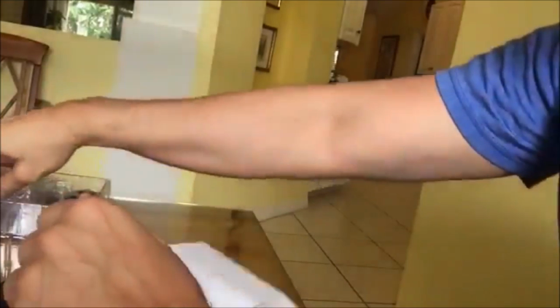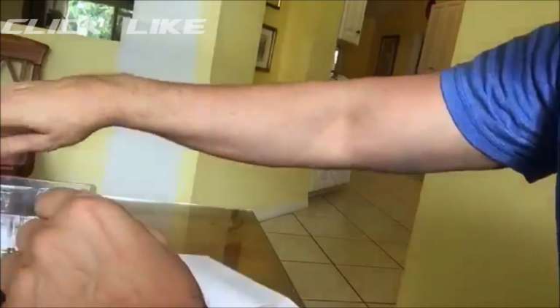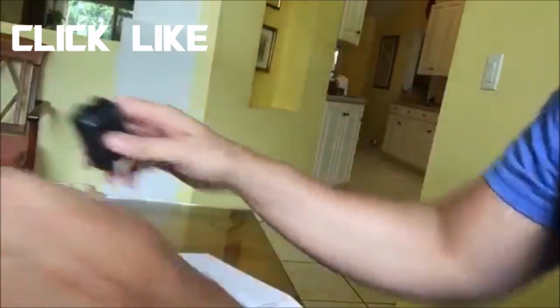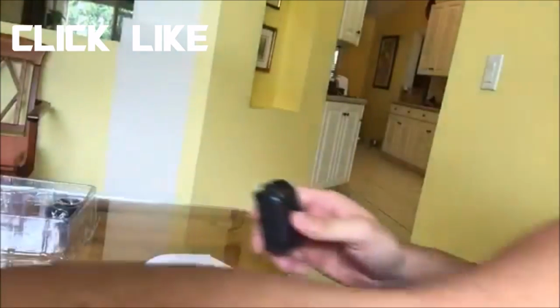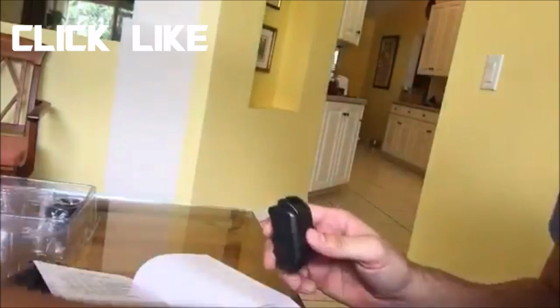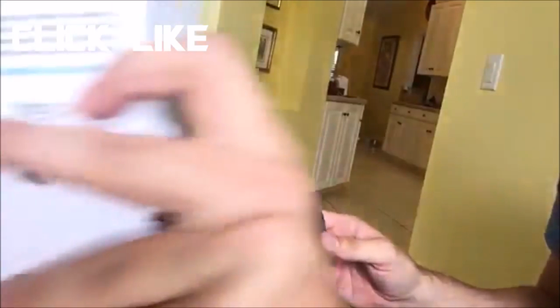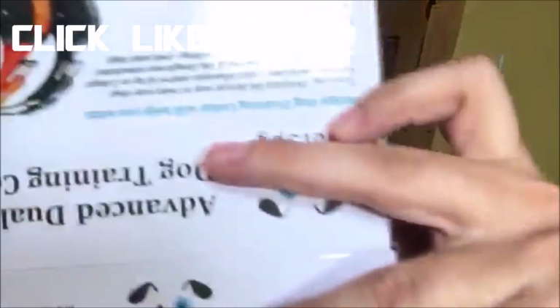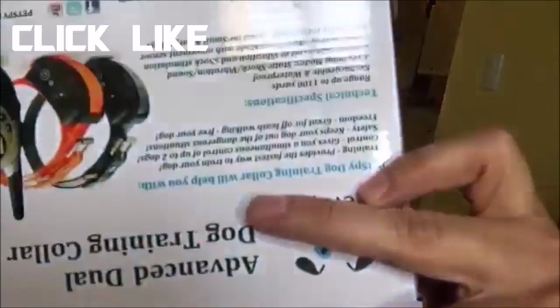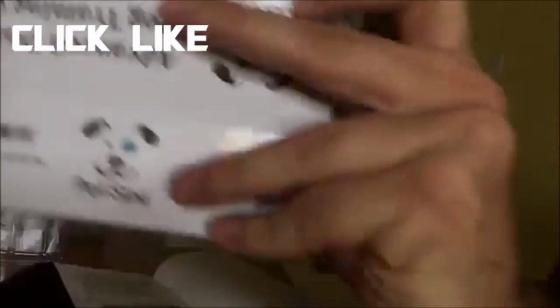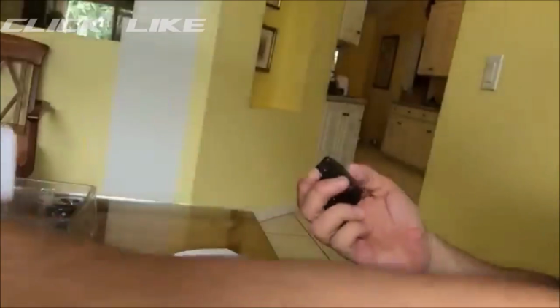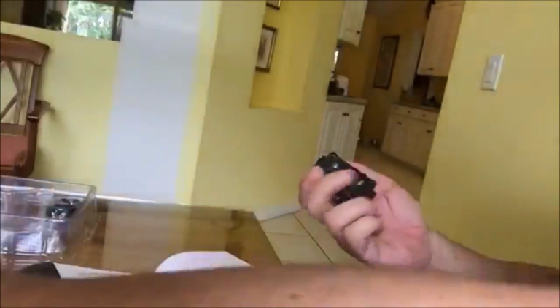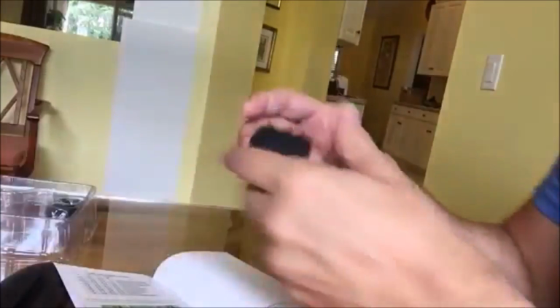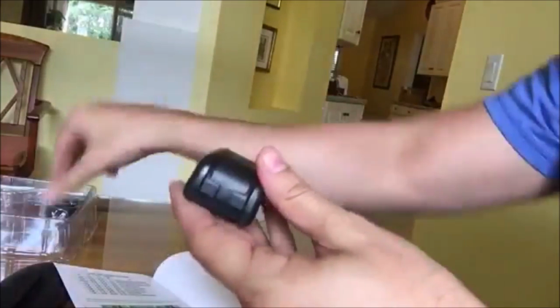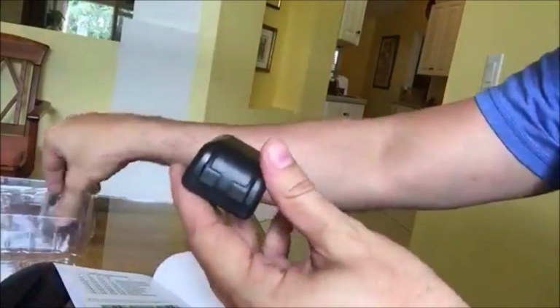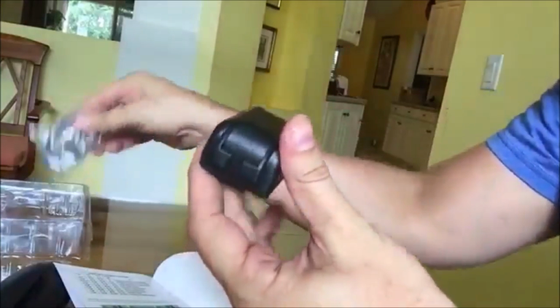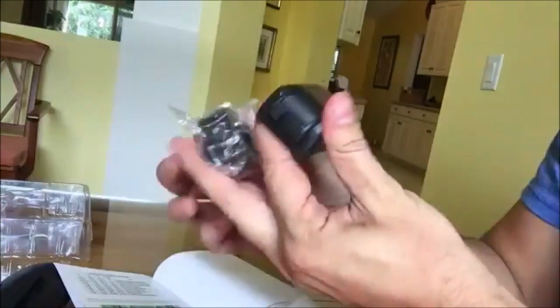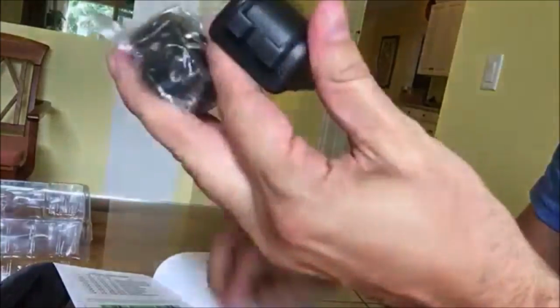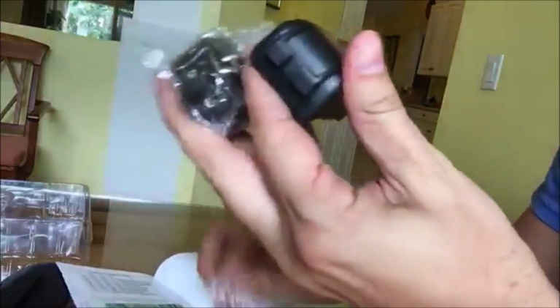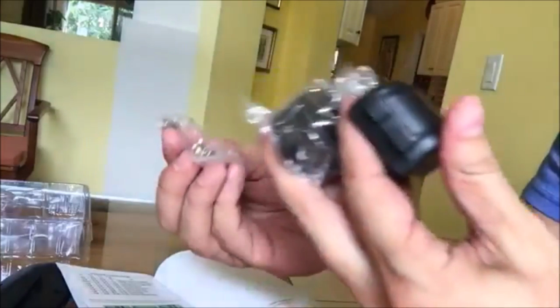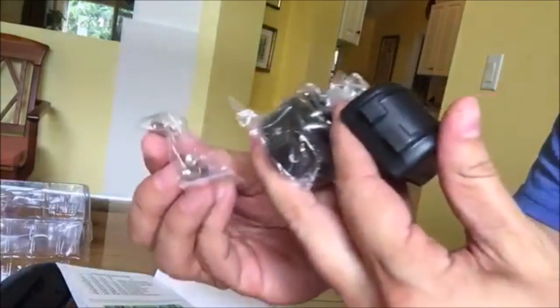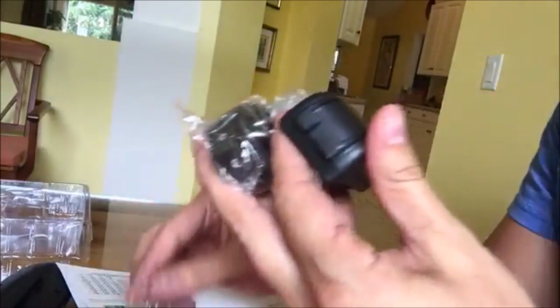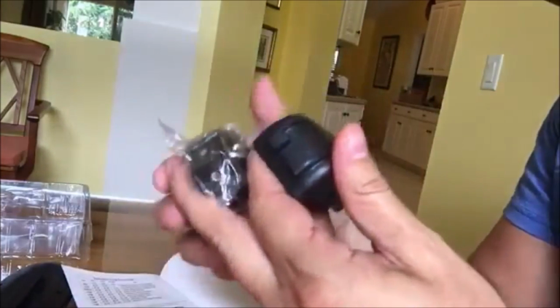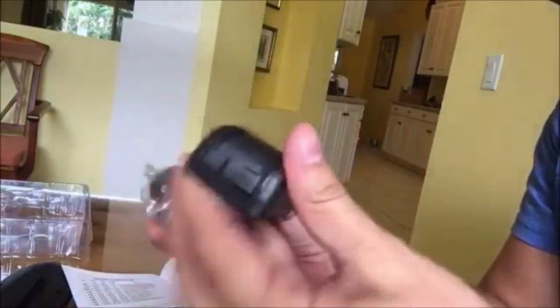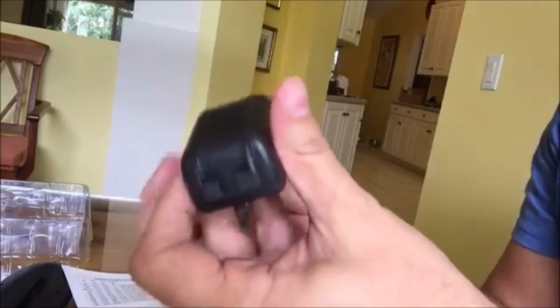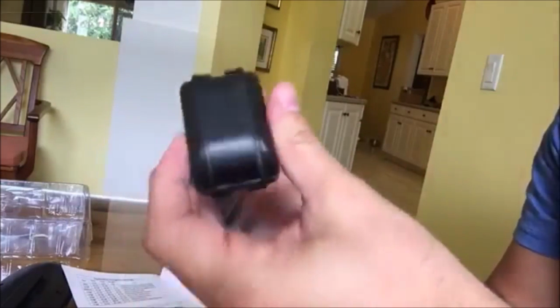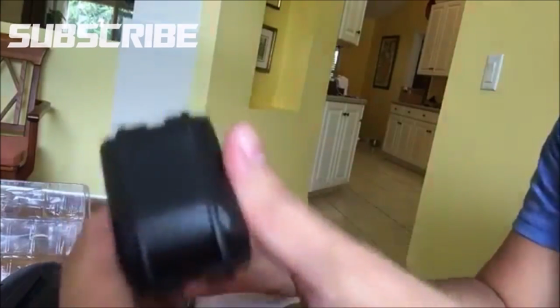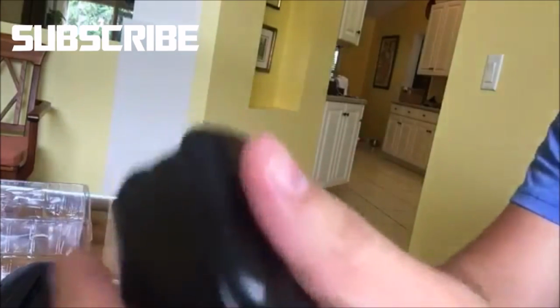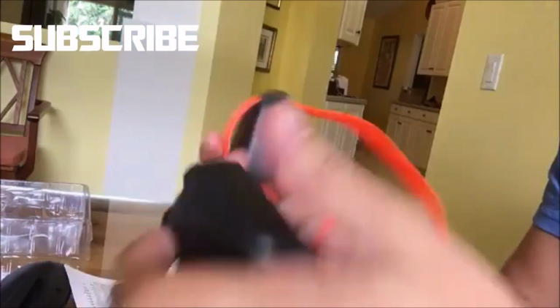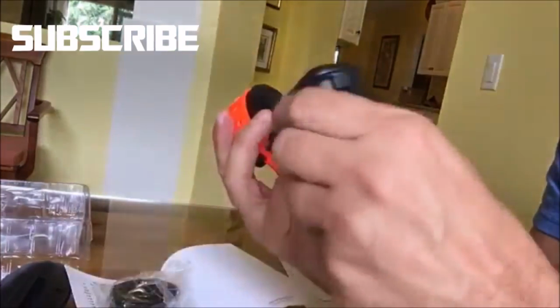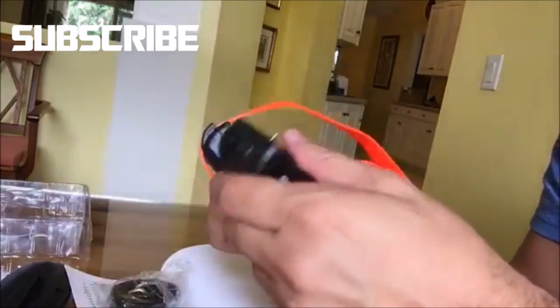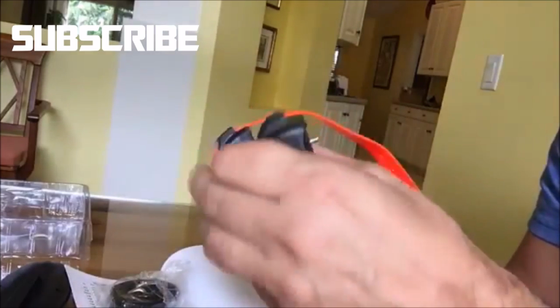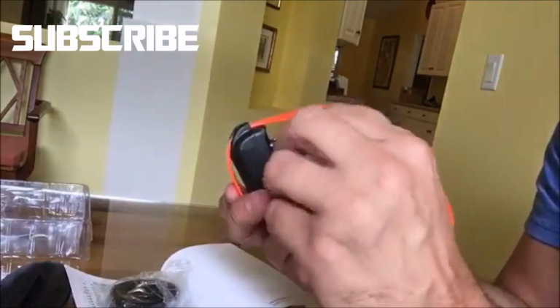If you're easily overwhelmed with tech stuff, be patient. When you pull it out of the box, there's a lot of stuff there. Don't just immediately return it — it all makes sense. There's a good instruction book that'll help you figure everything out.